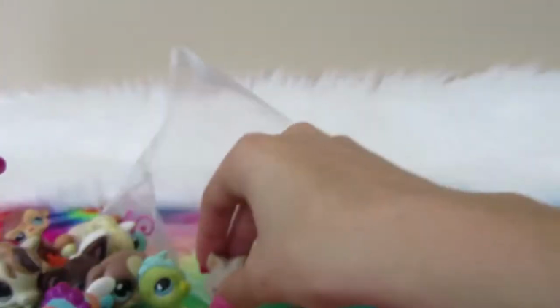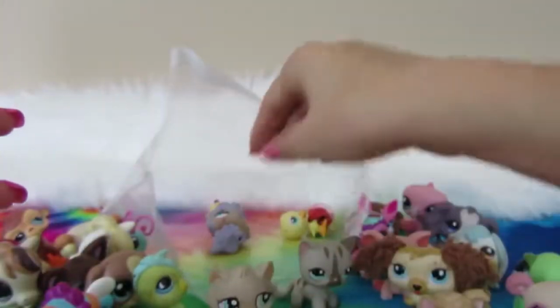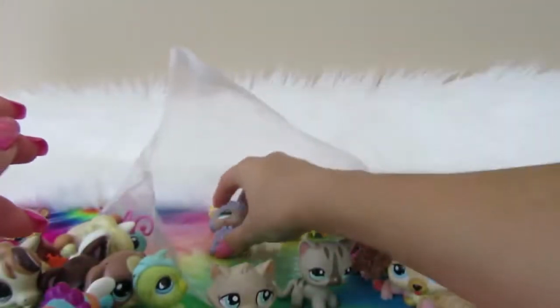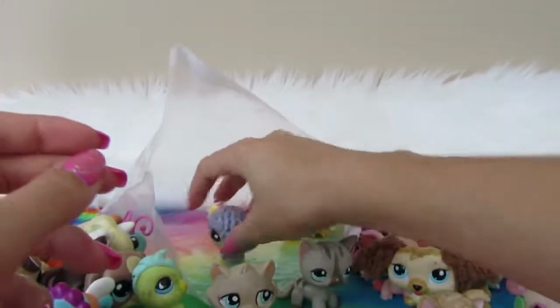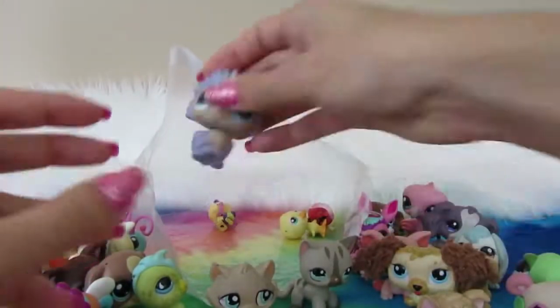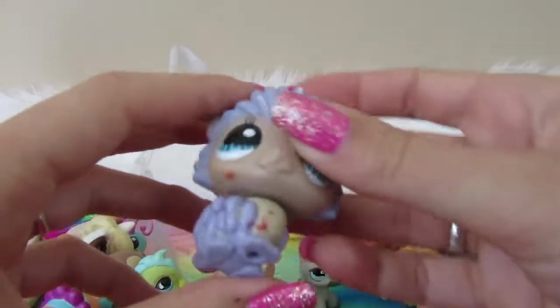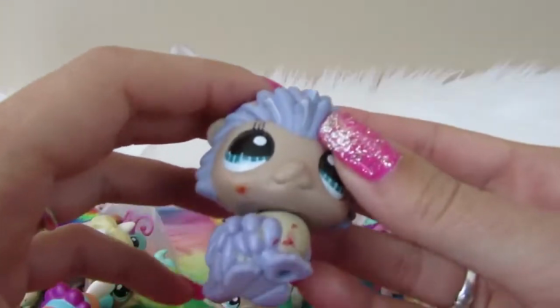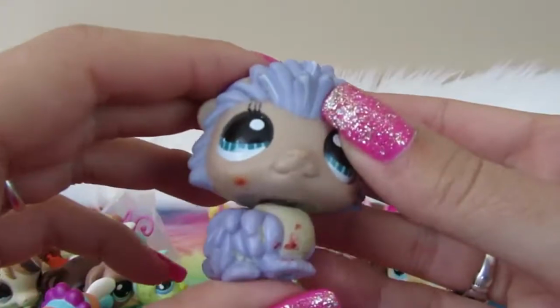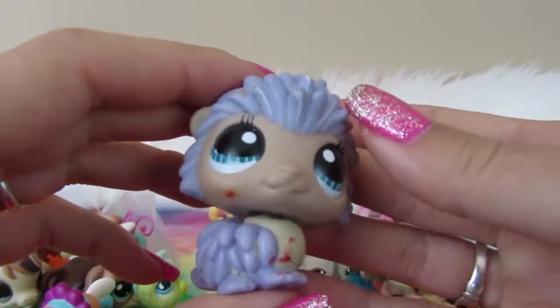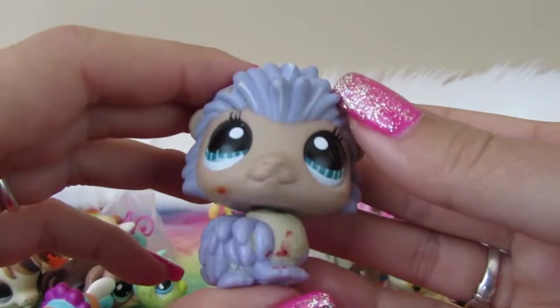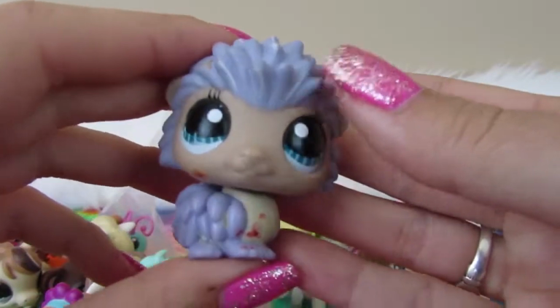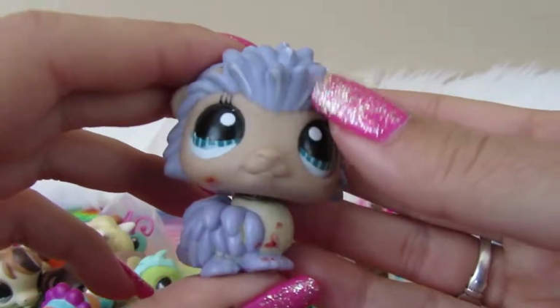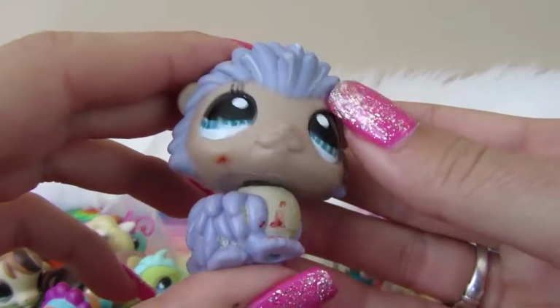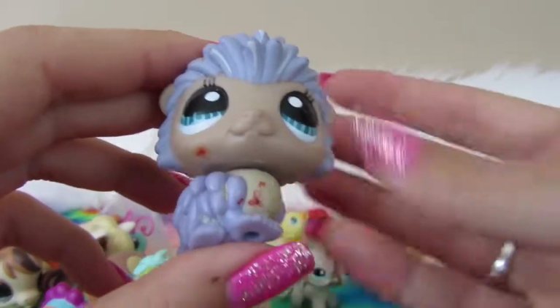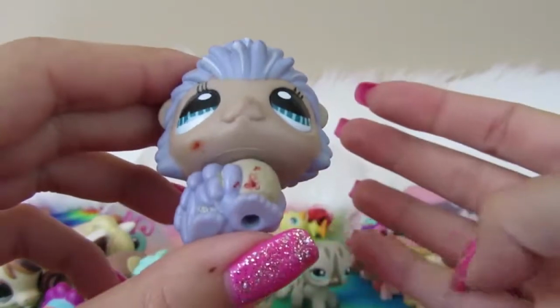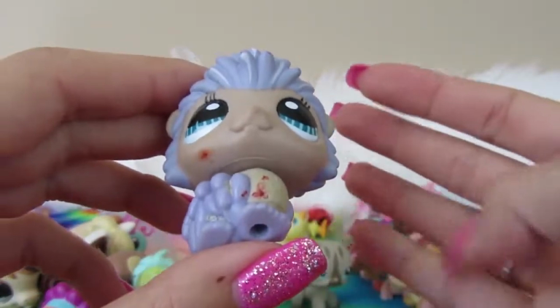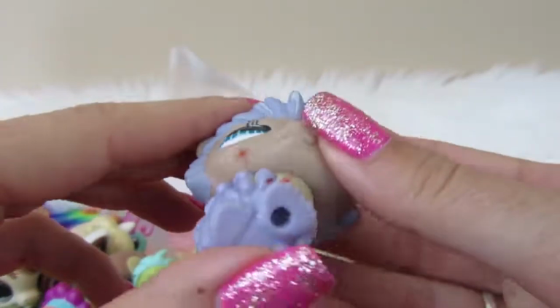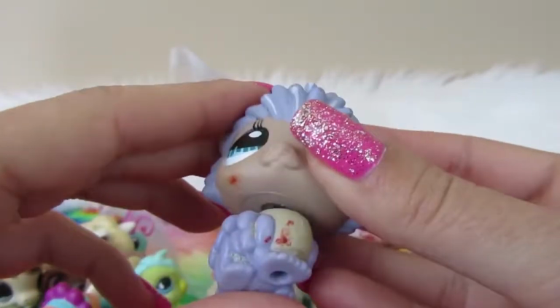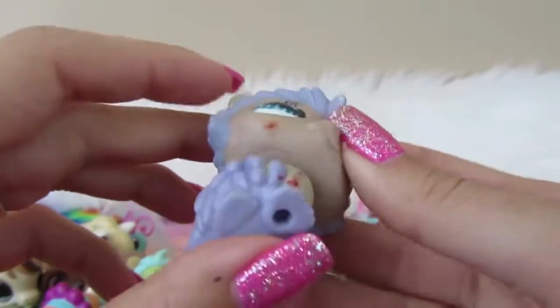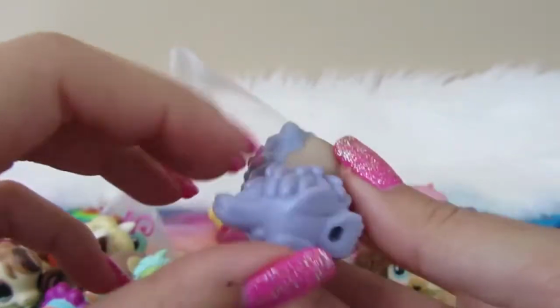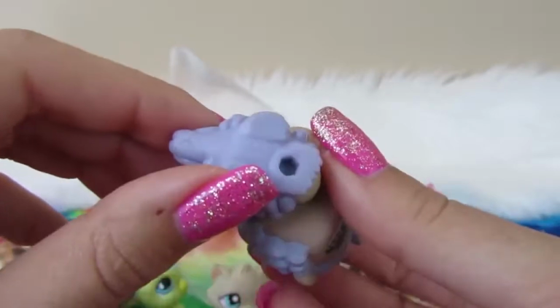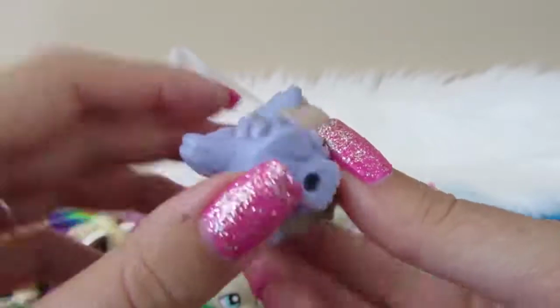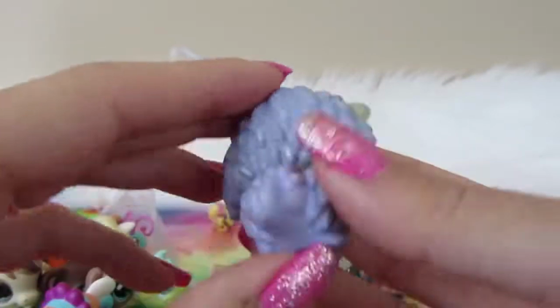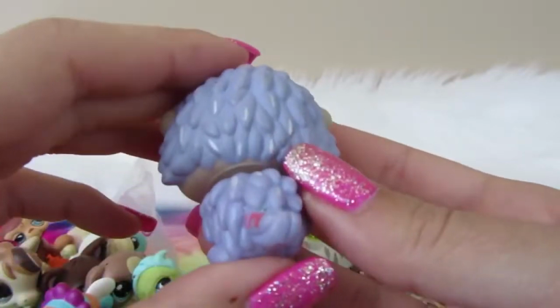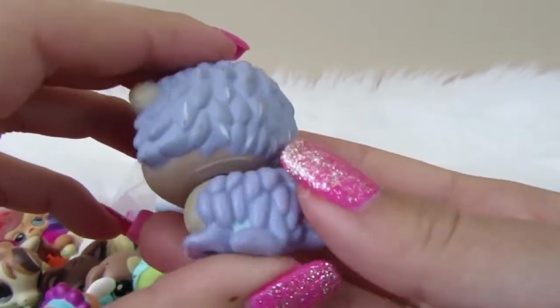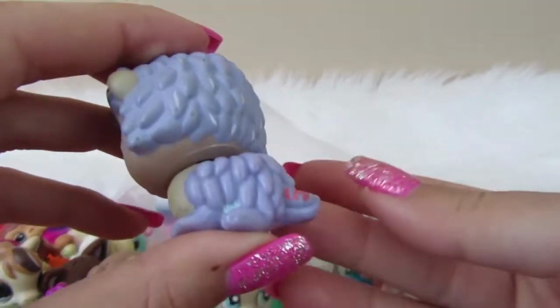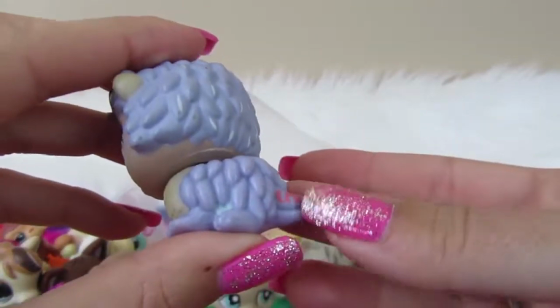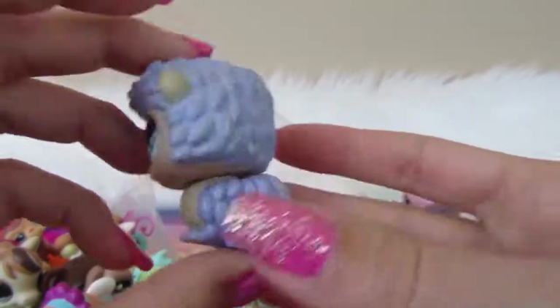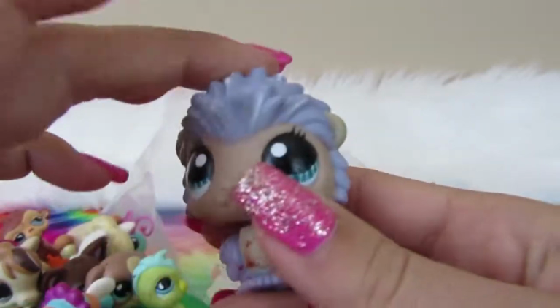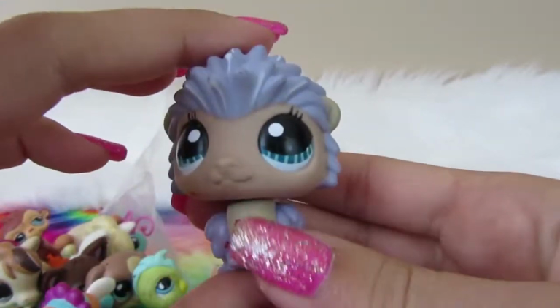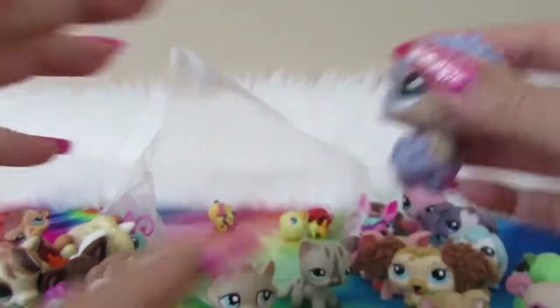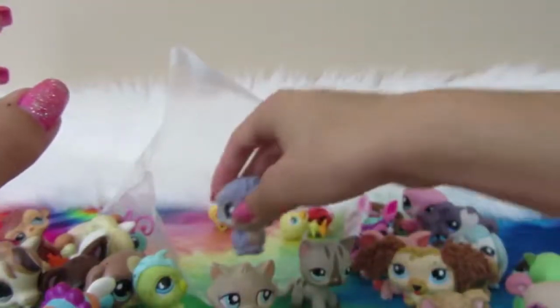I'm gonna have to clean a lot of these. And then we got a hedgehog — I think this is purple. Kind of dirty, but yeah, nice little purple LPS on the tail. Pretty little guy.